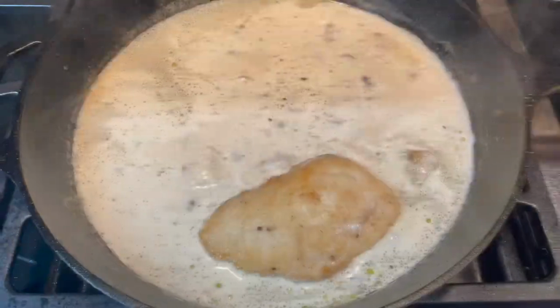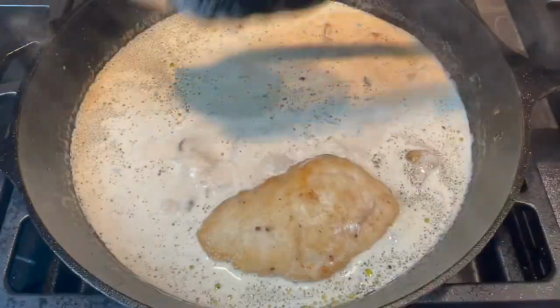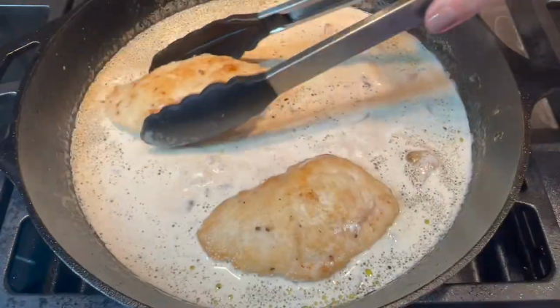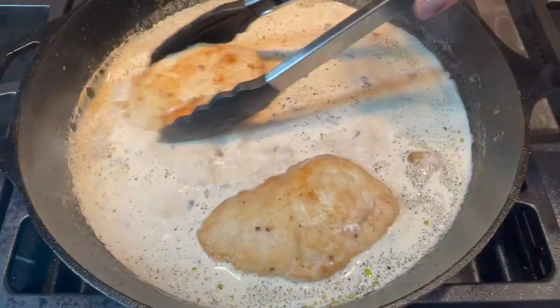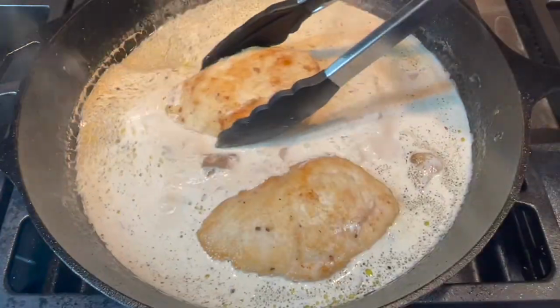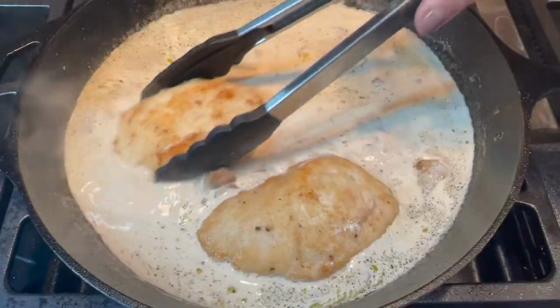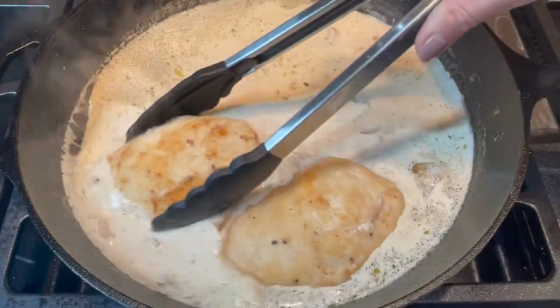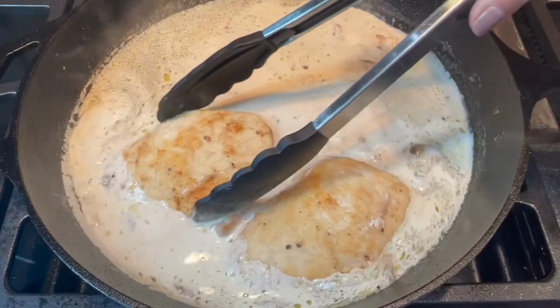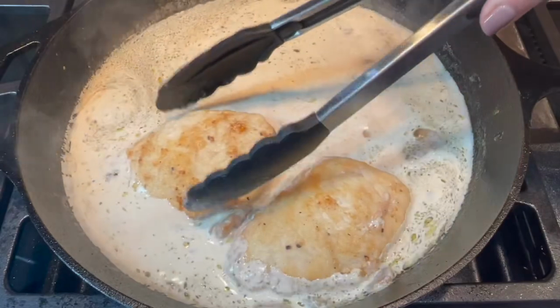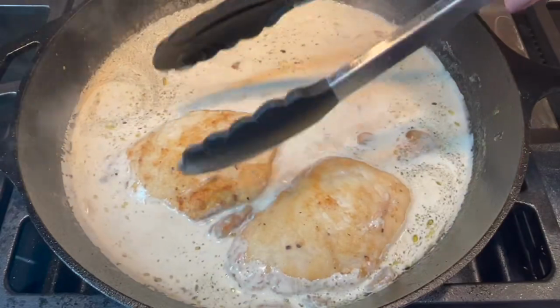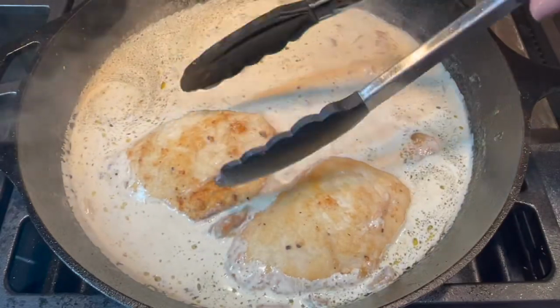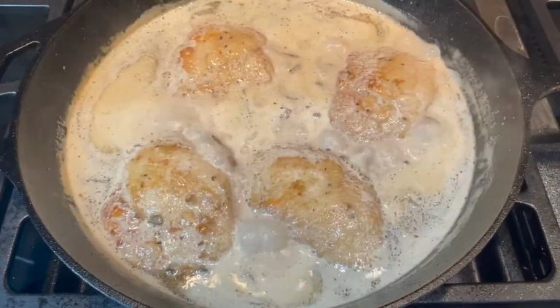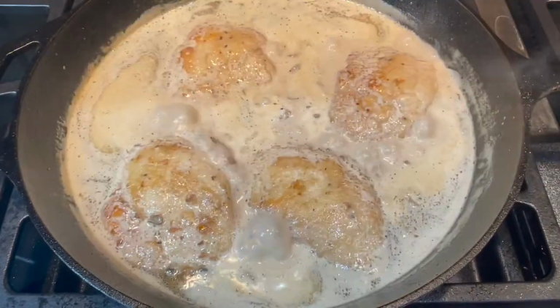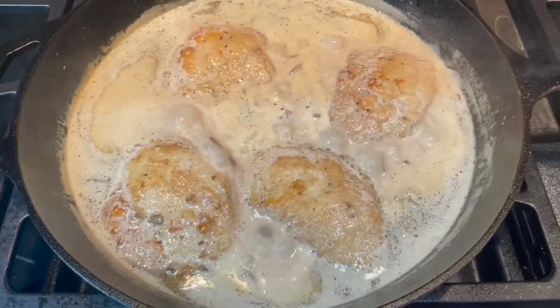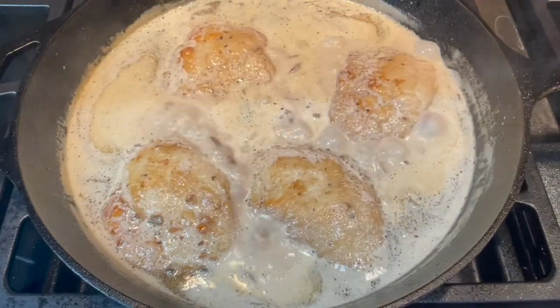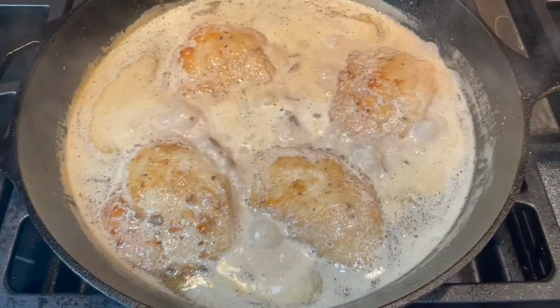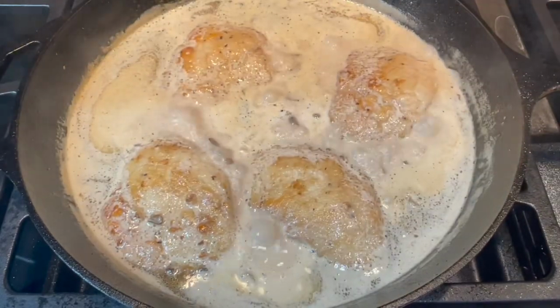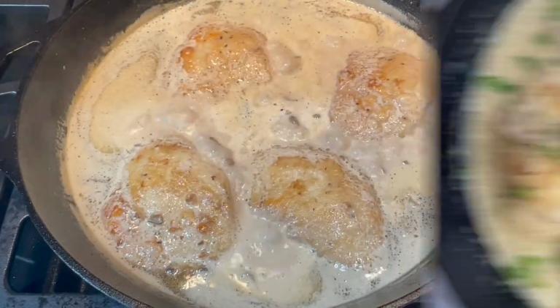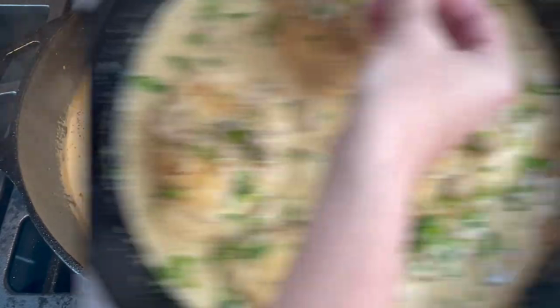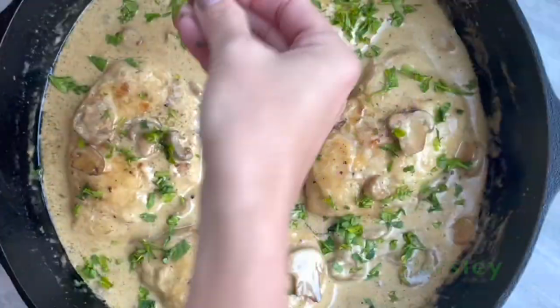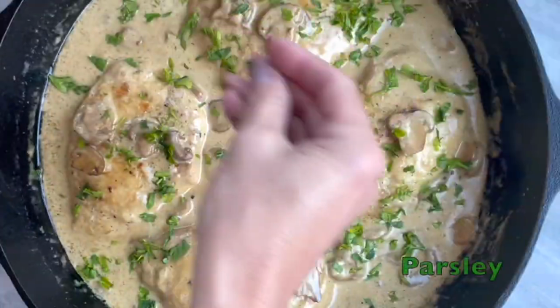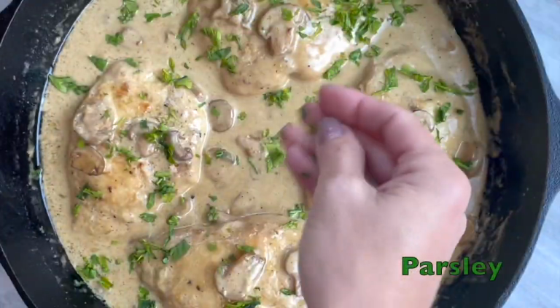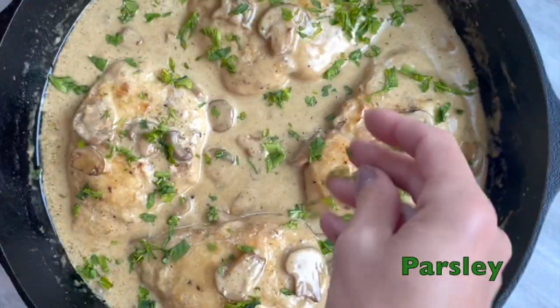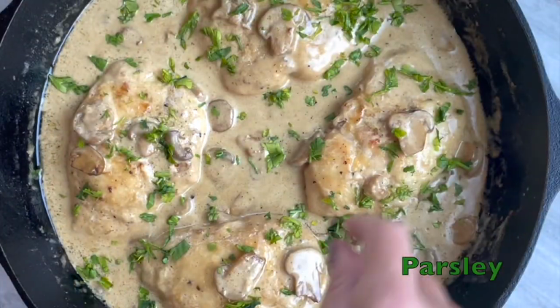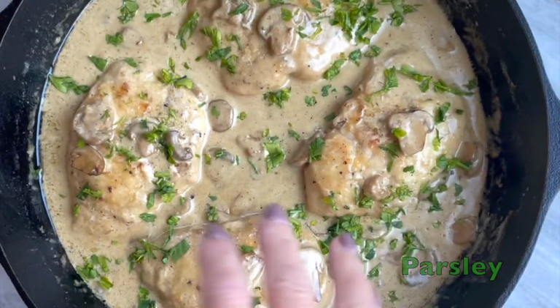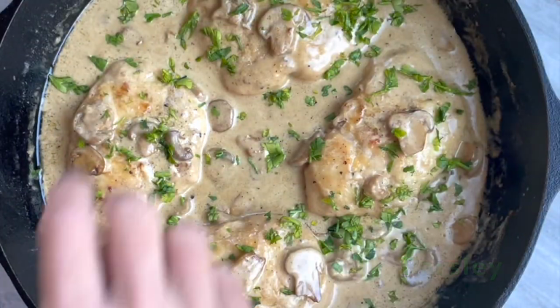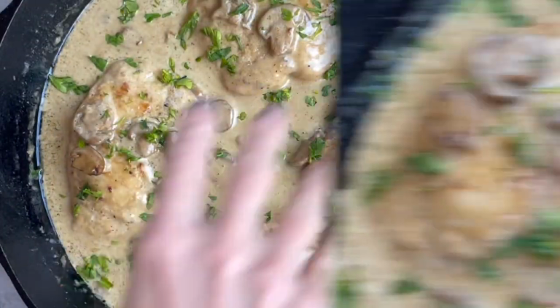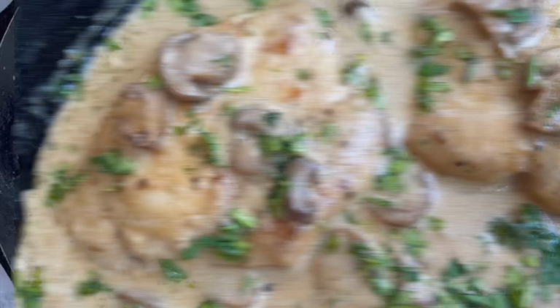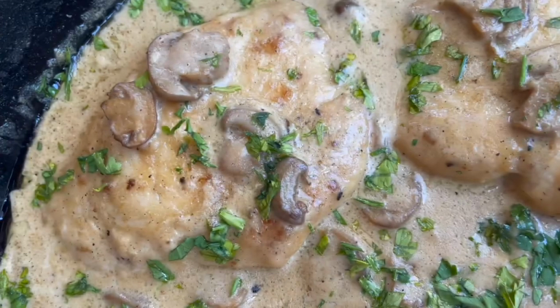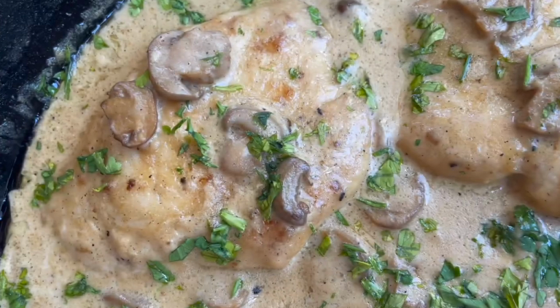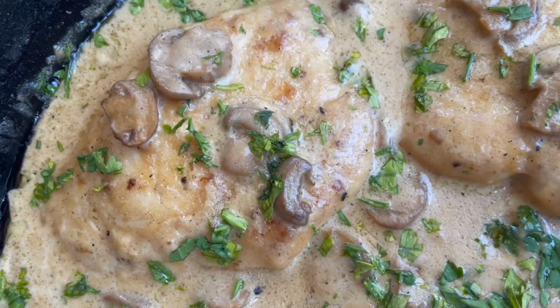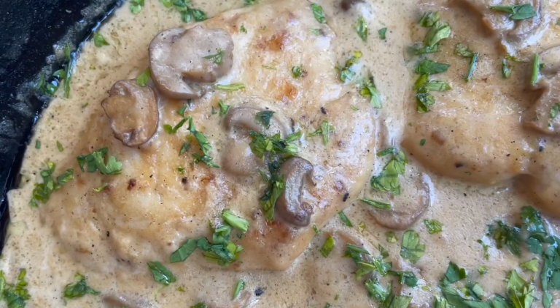Return your cooked chicken pieces to the skillet and allow the sauce to further thicken. Garnish with fresh parsley, then serve and enjoy.